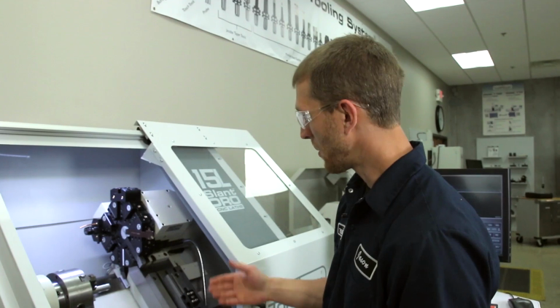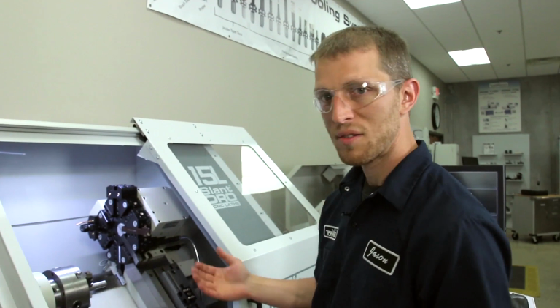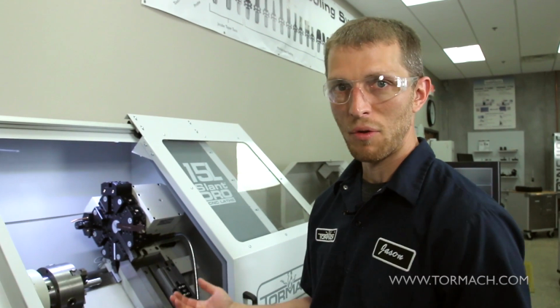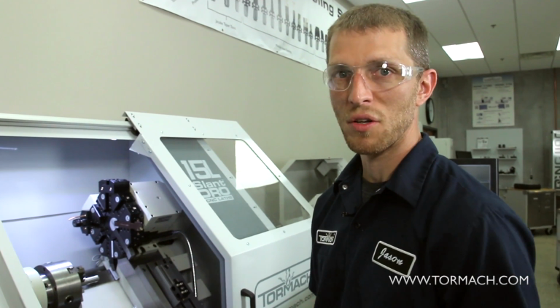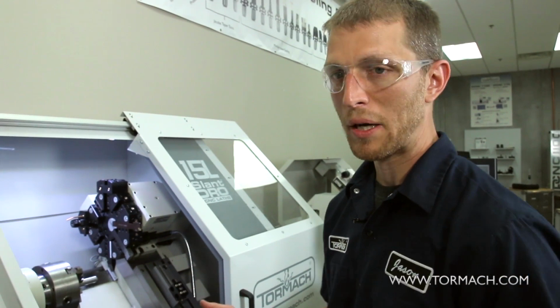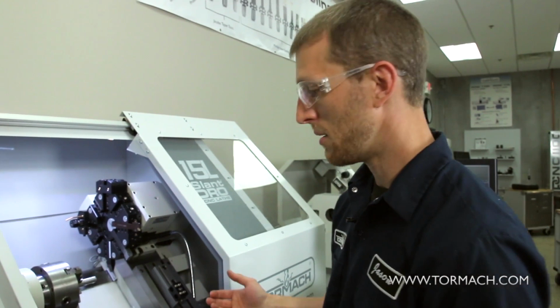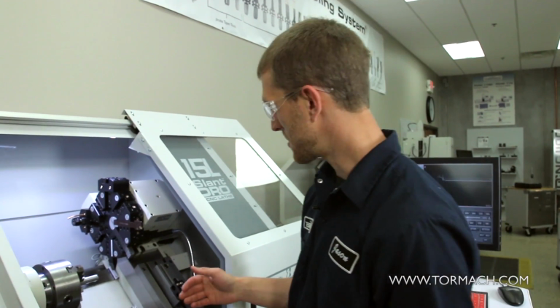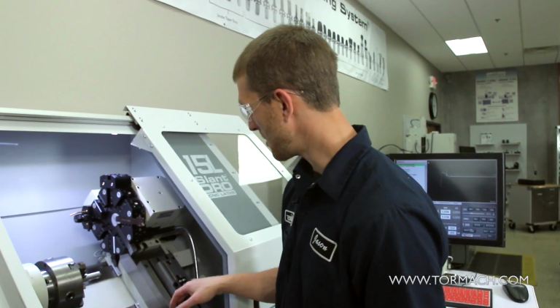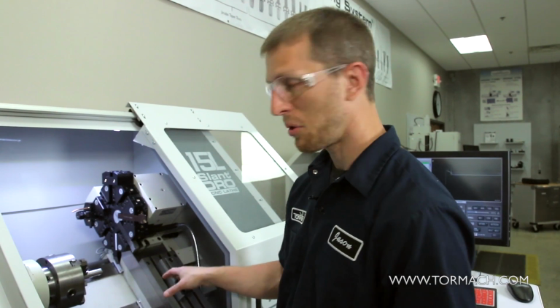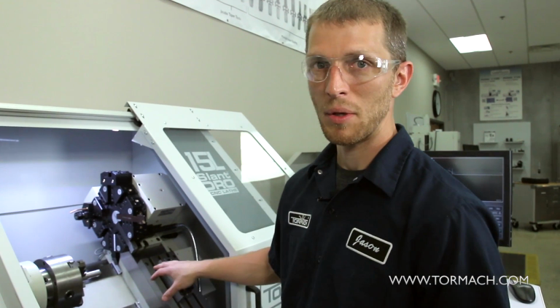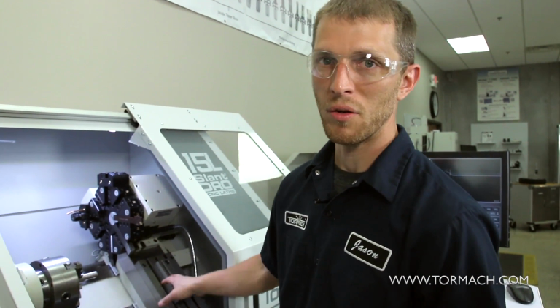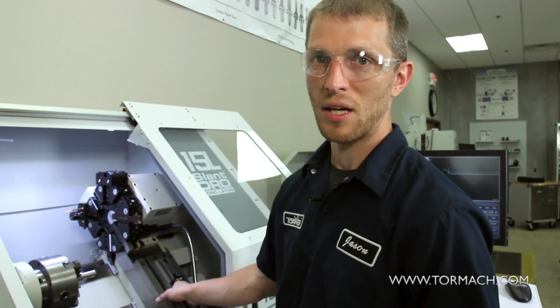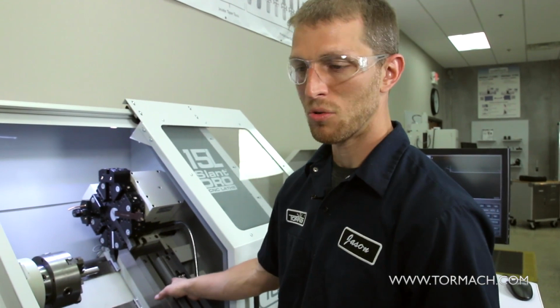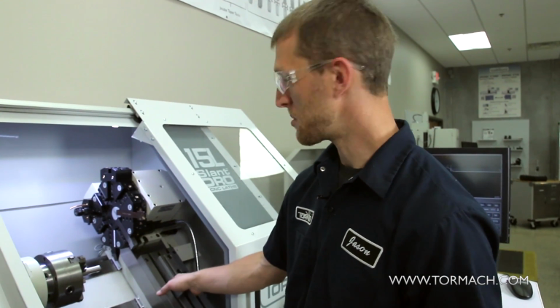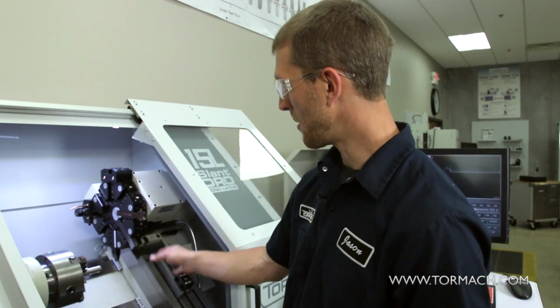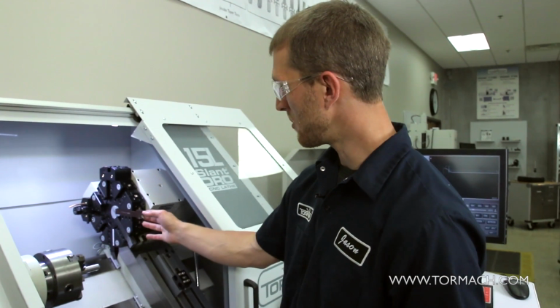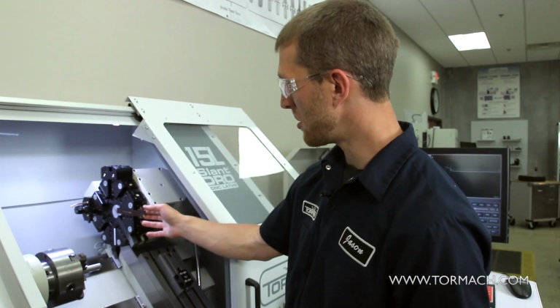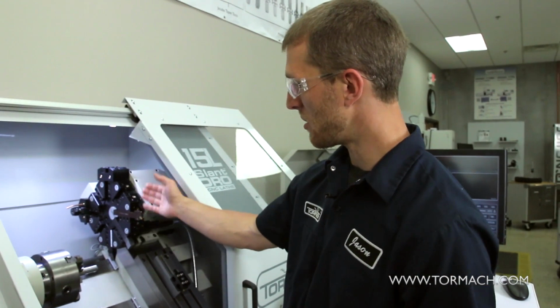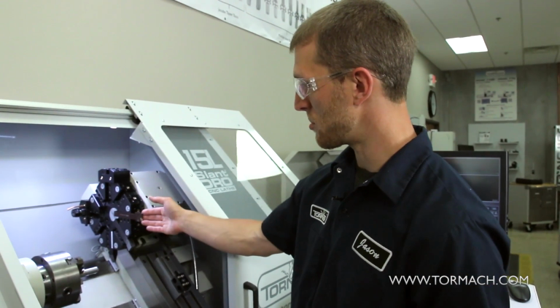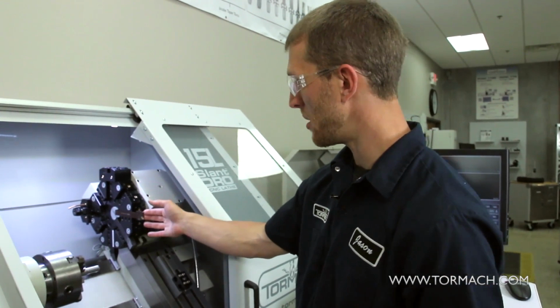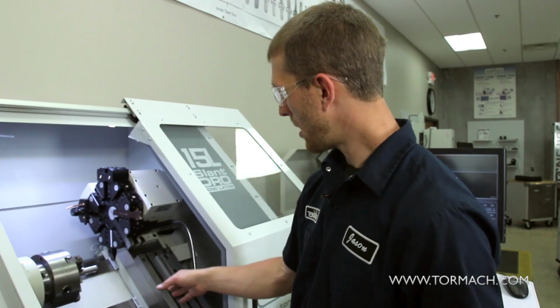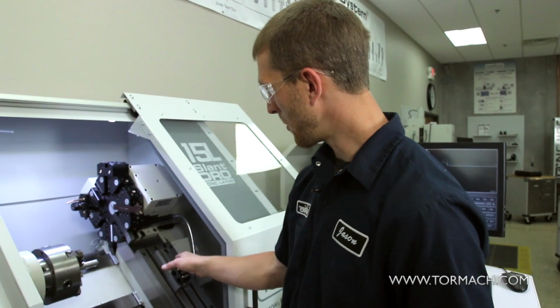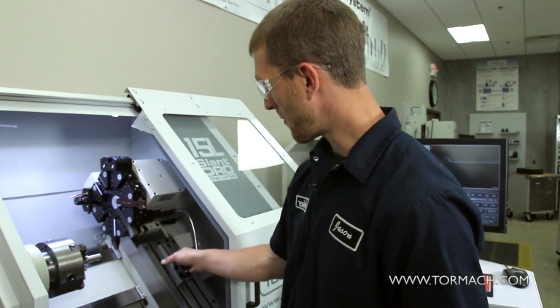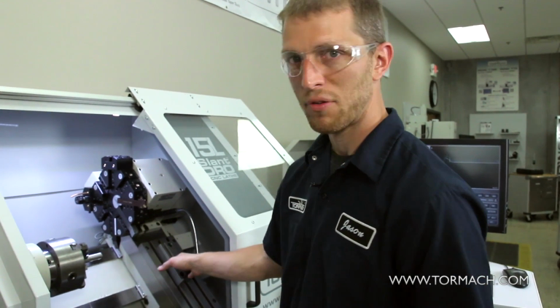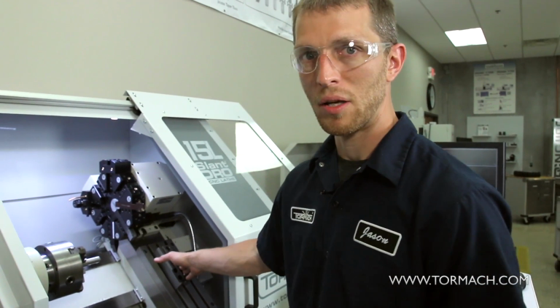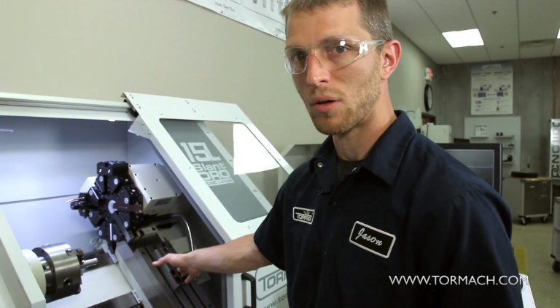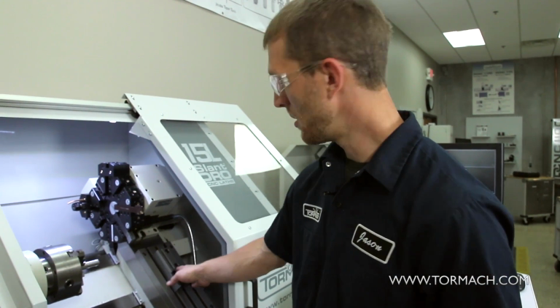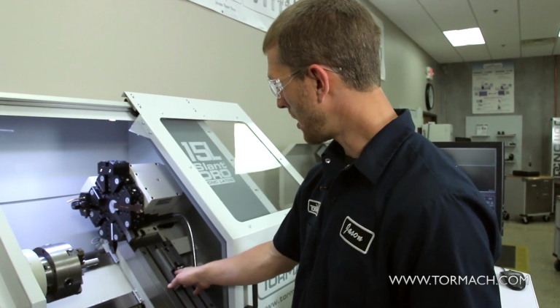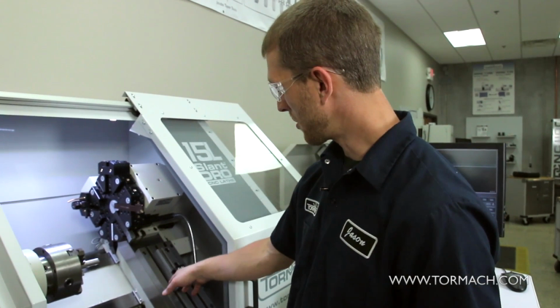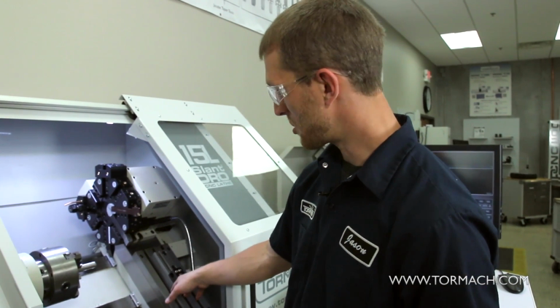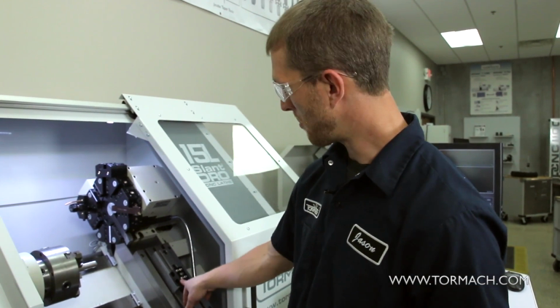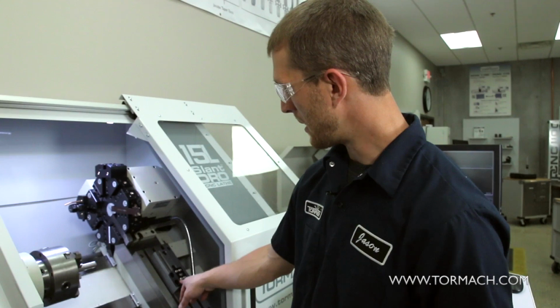One of the nice features of the Tormach lathe is the ability to run a secondary tooling option. We have the turret installed here — you can see our eight position turret — and we also have a half gang plate installed here with a two position block on it.